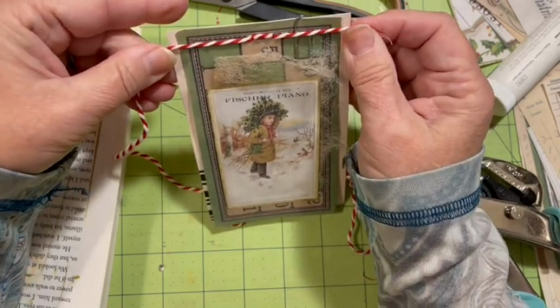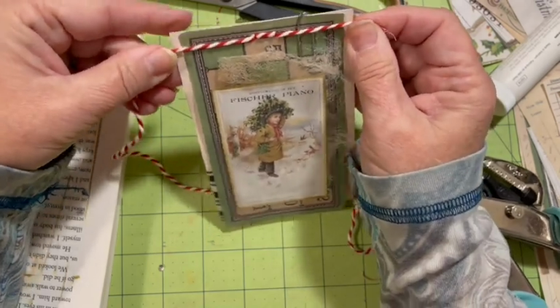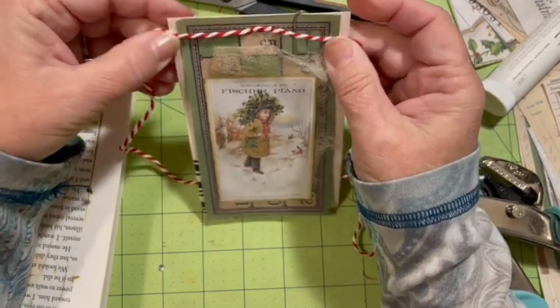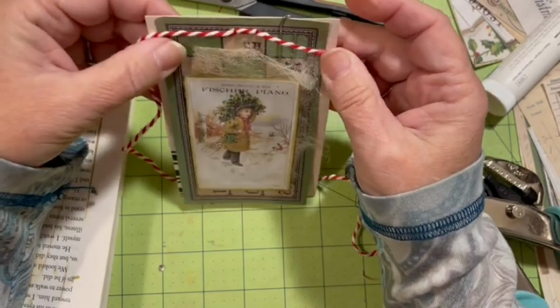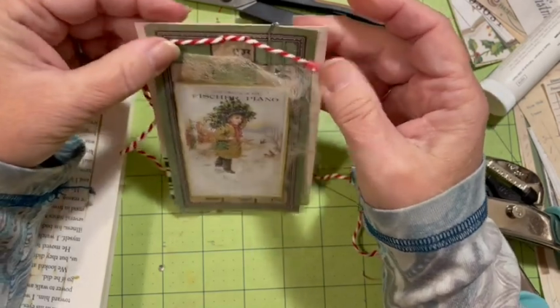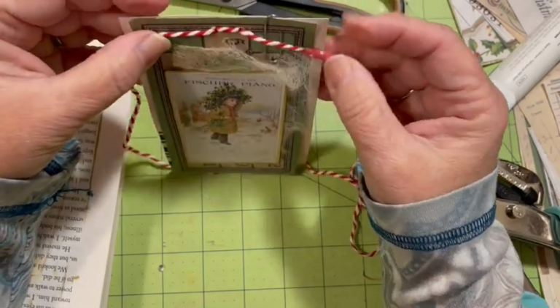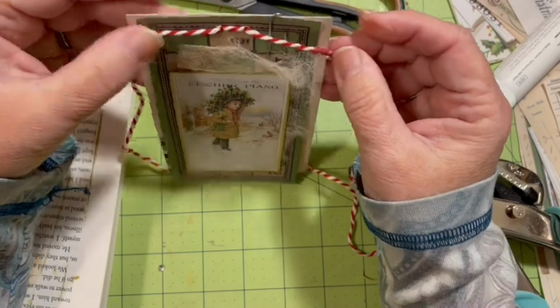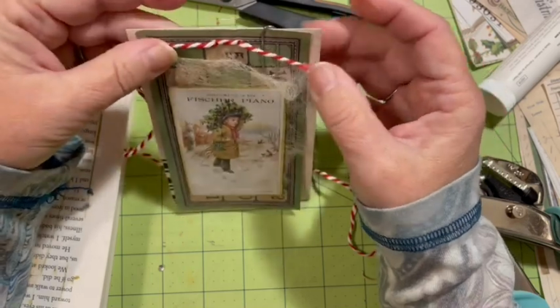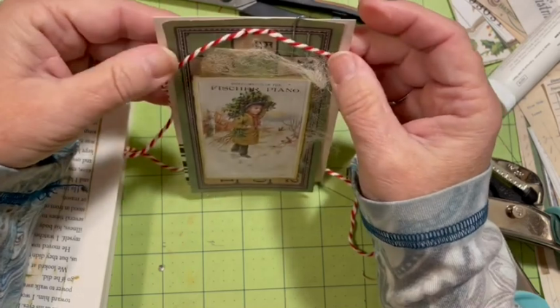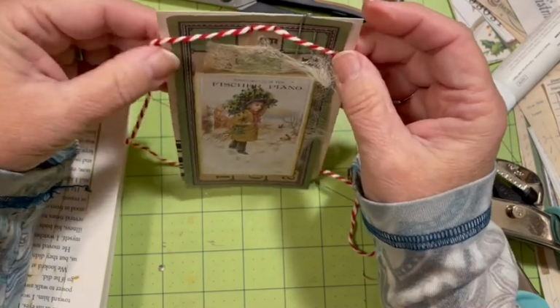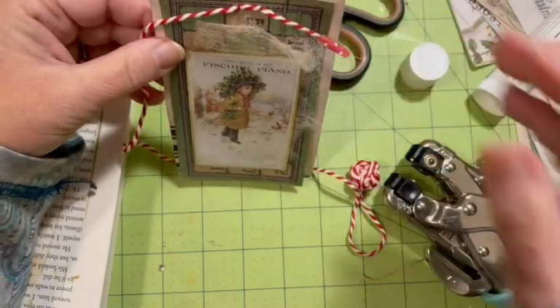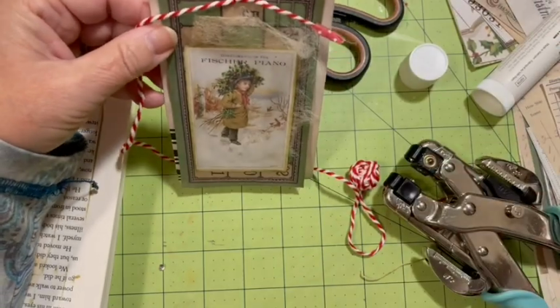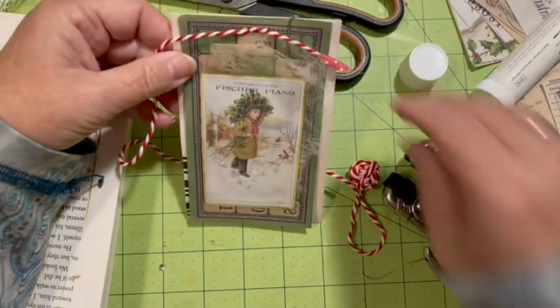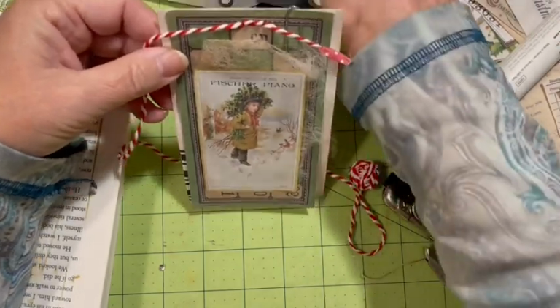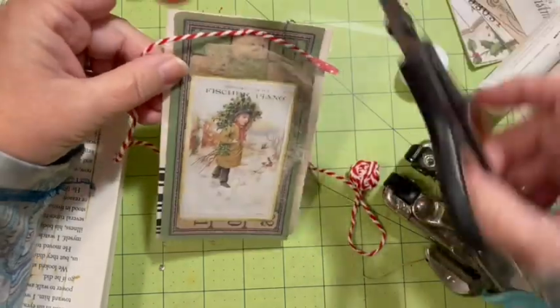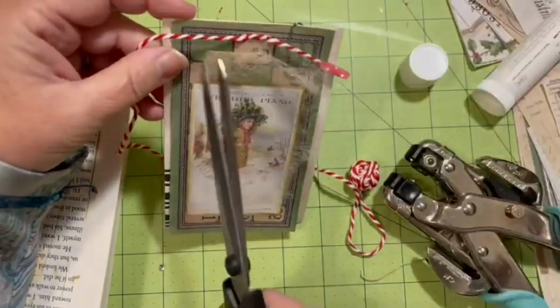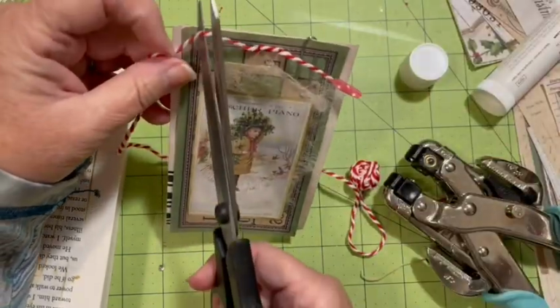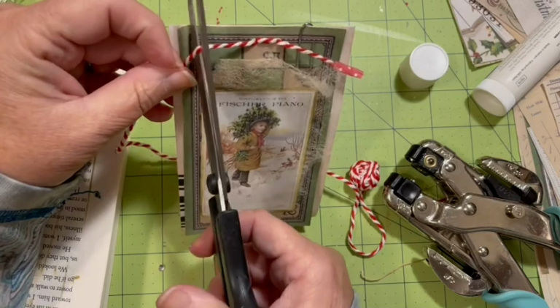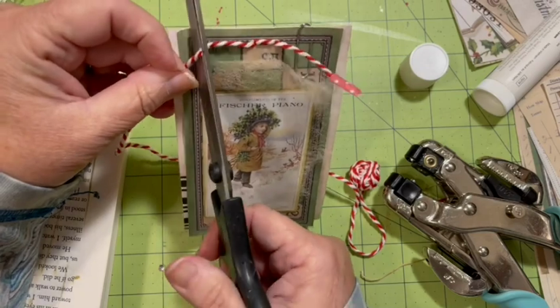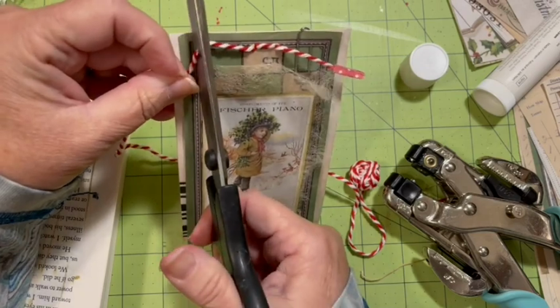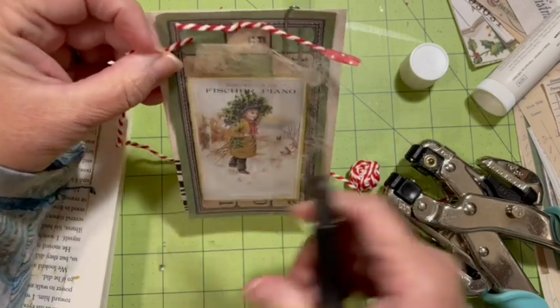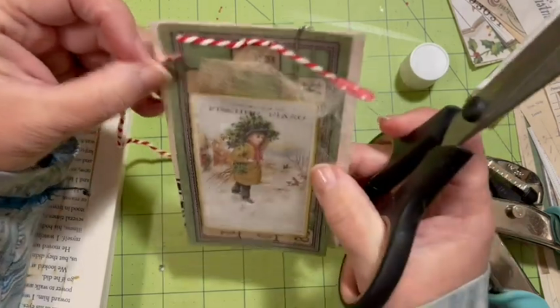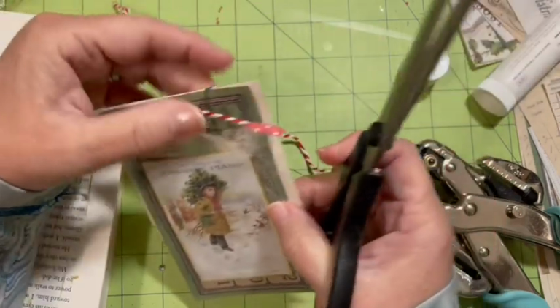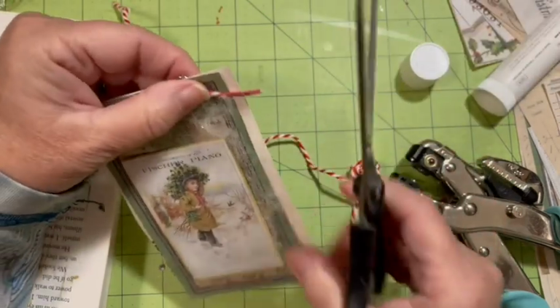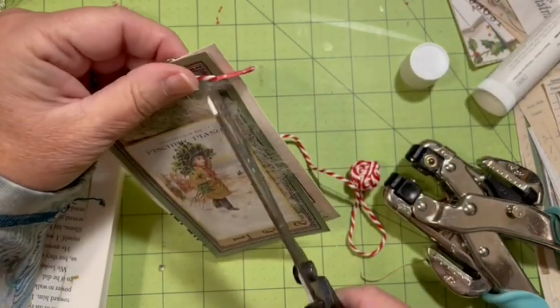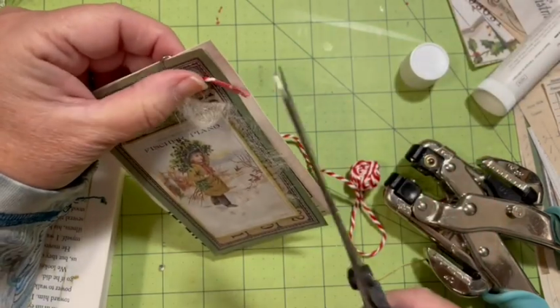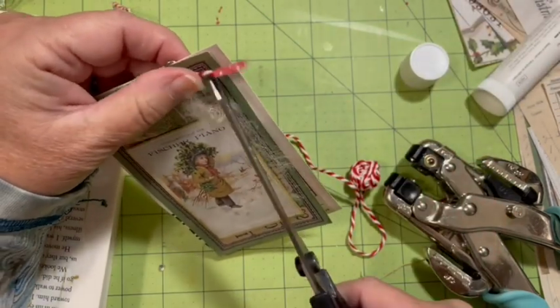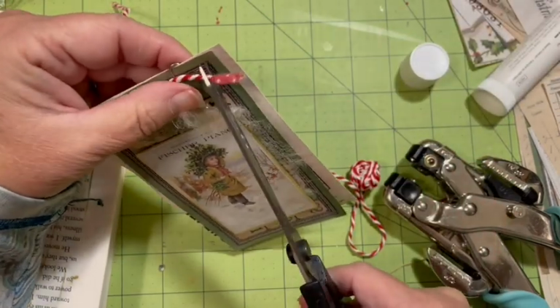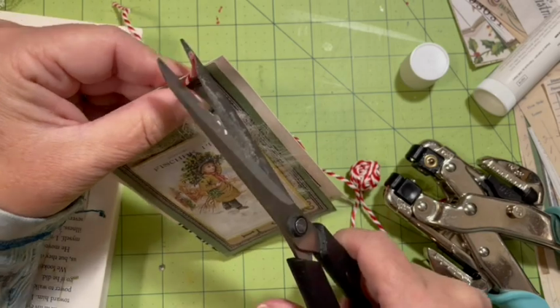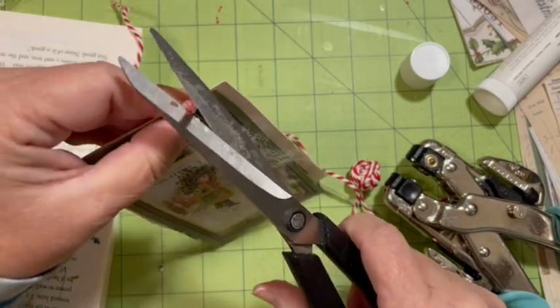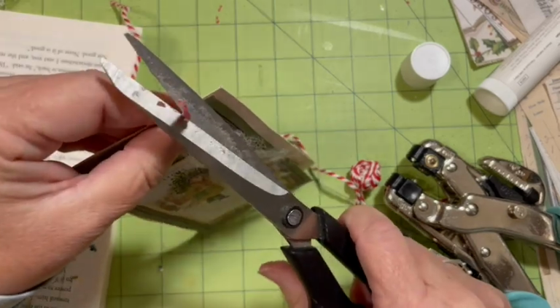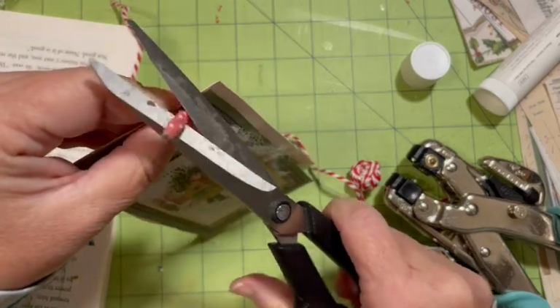There we go — we've just gone through and through. Then we'll go ahead and cut it off. That is how we're going to hold our little card together.